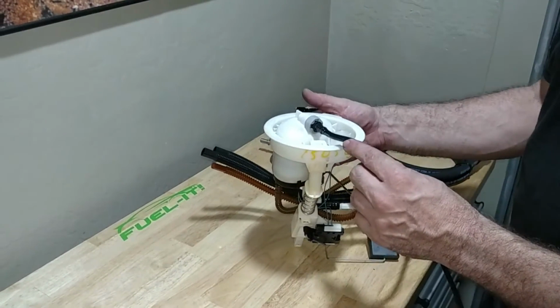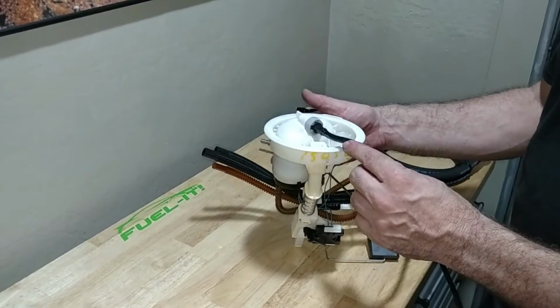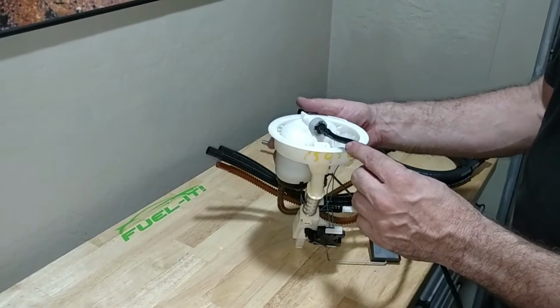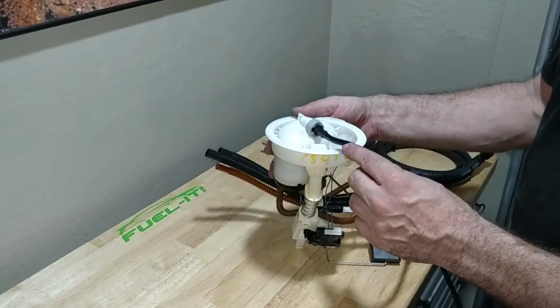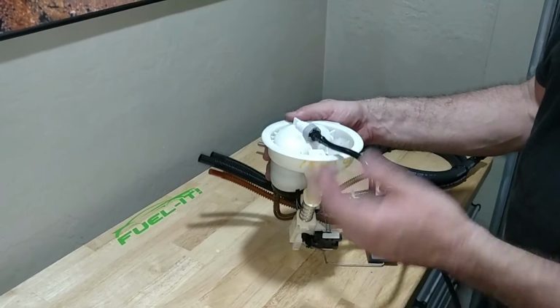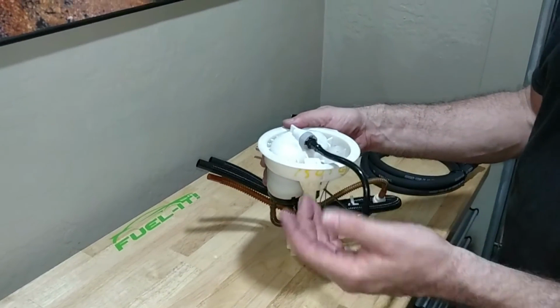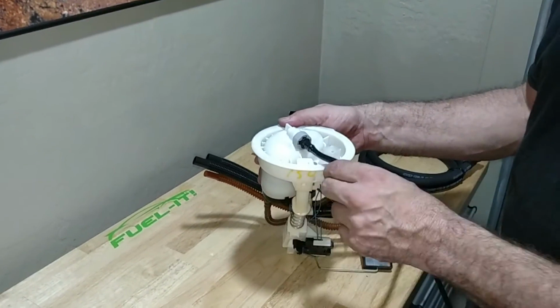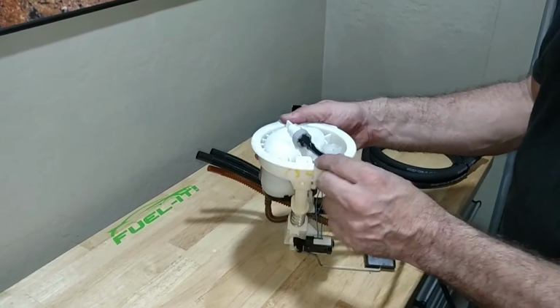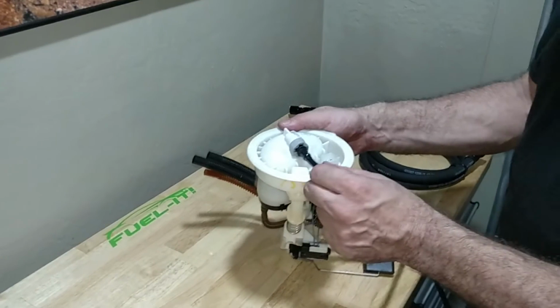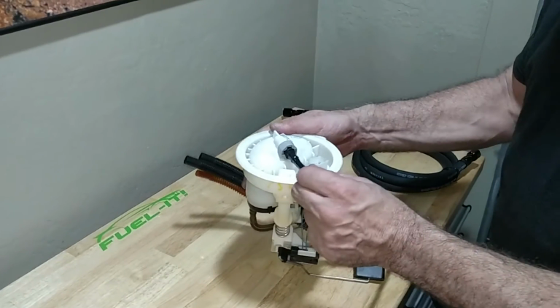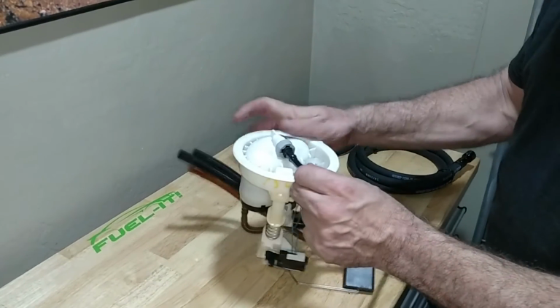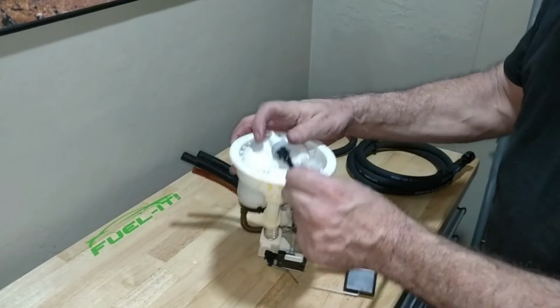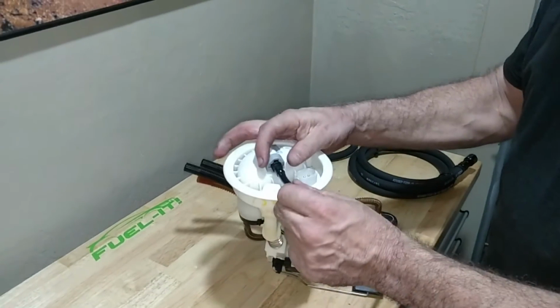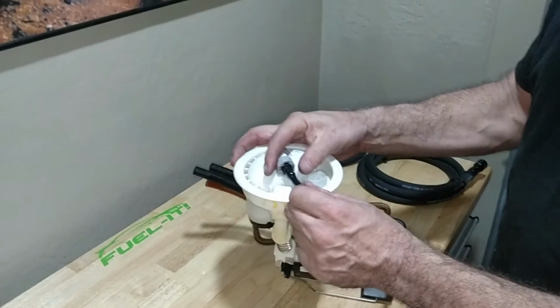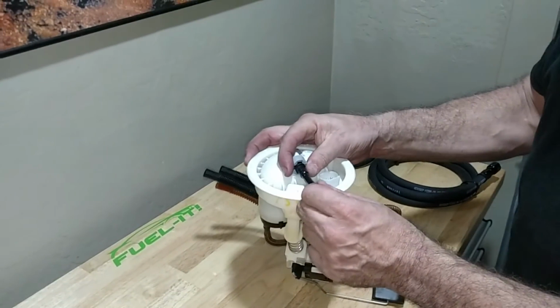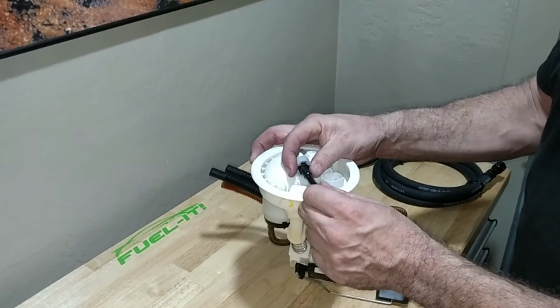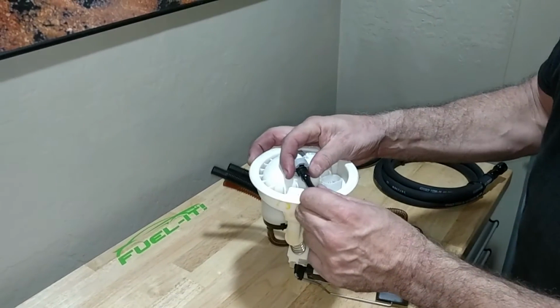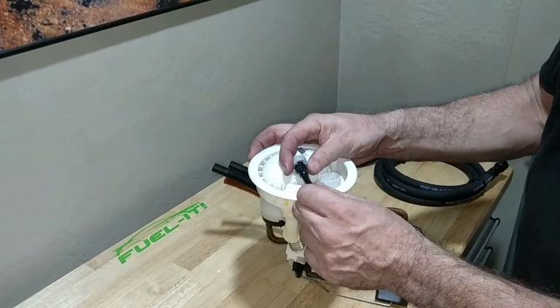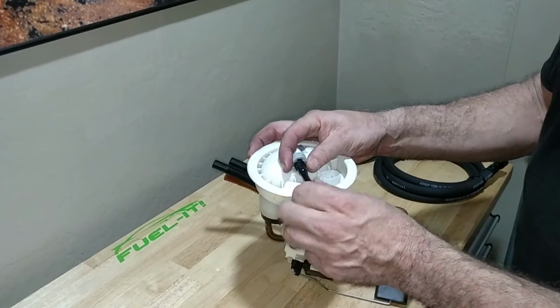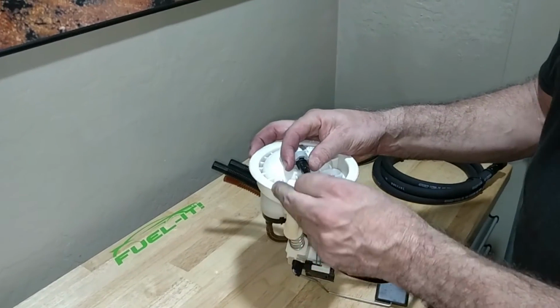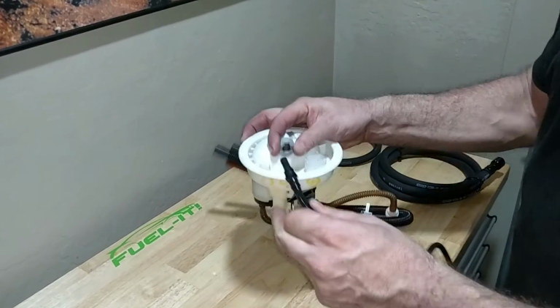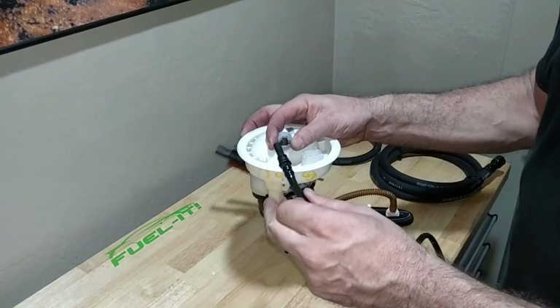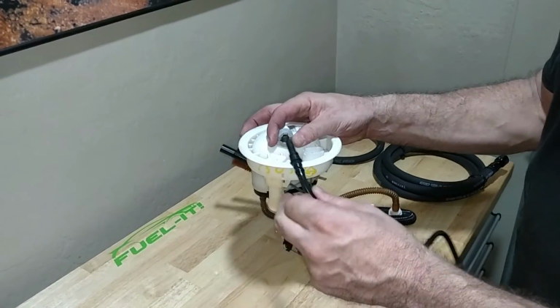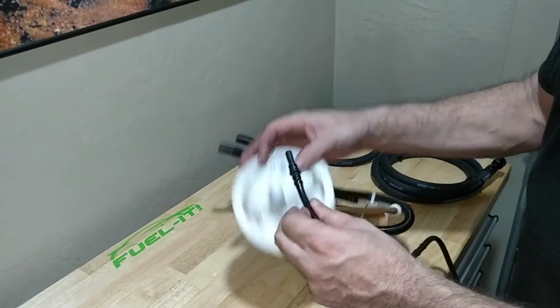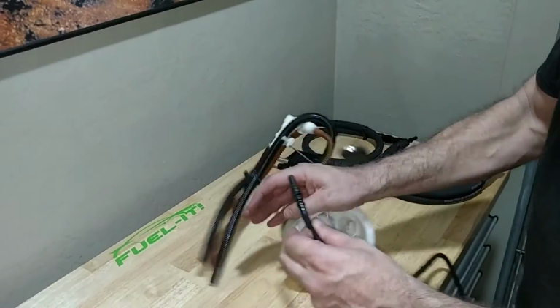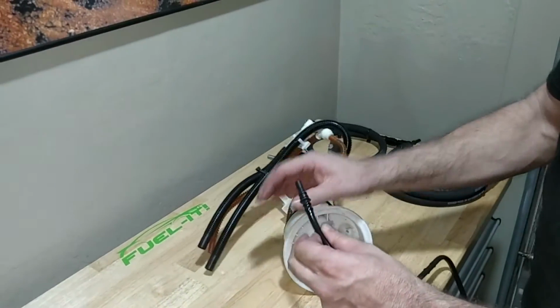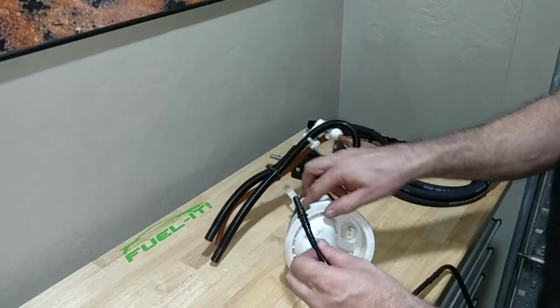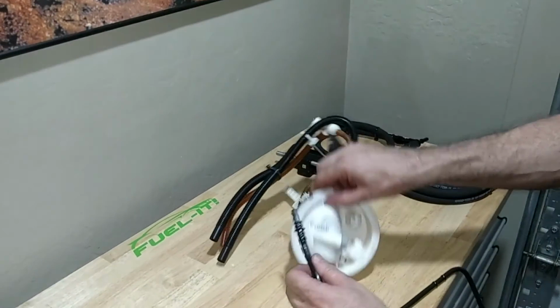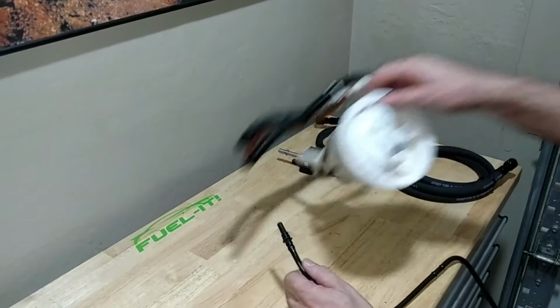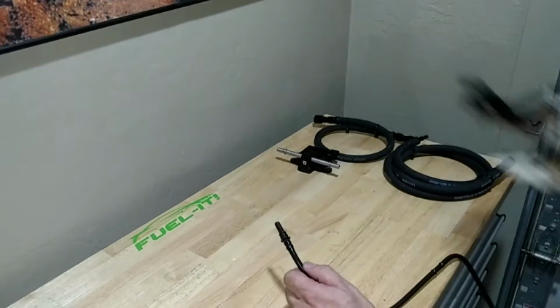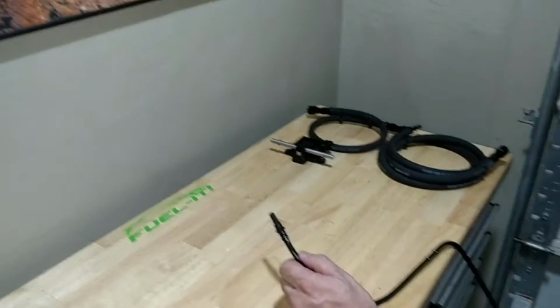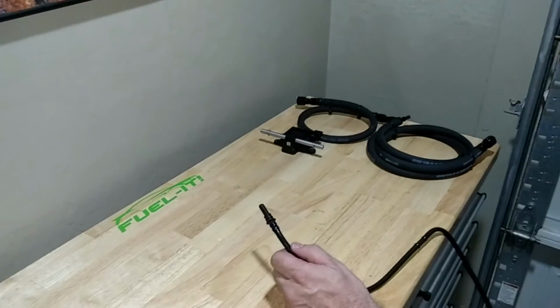Then go back to the driver's side, push the fuel line all the way in, hold the gray clip back, and then just pull the fuel line straight out.